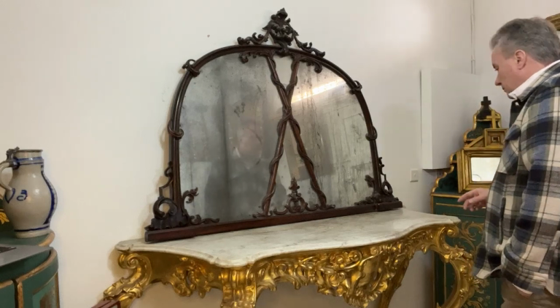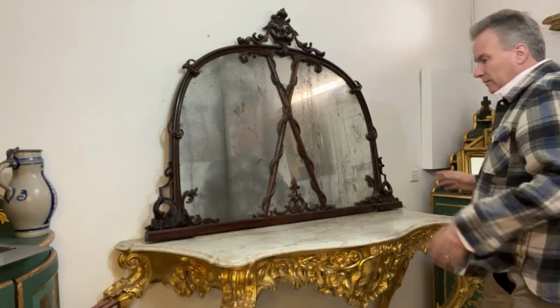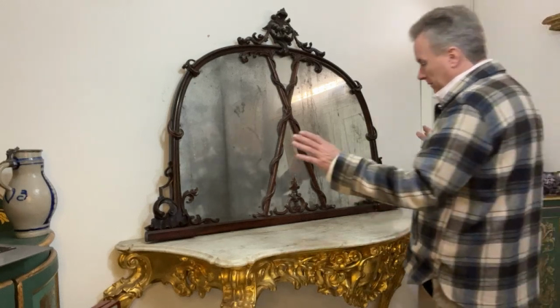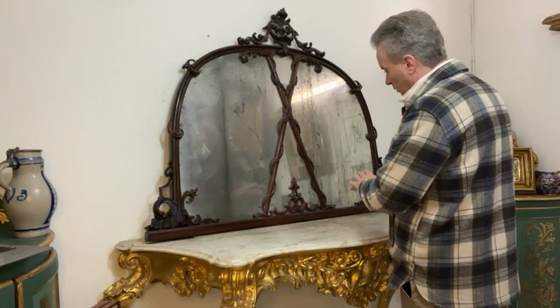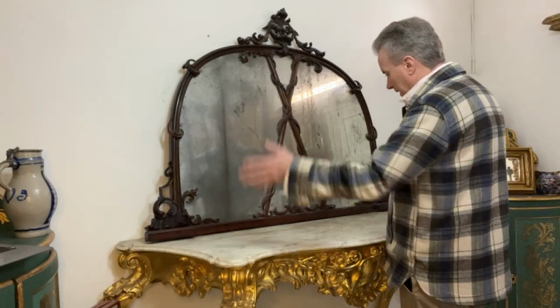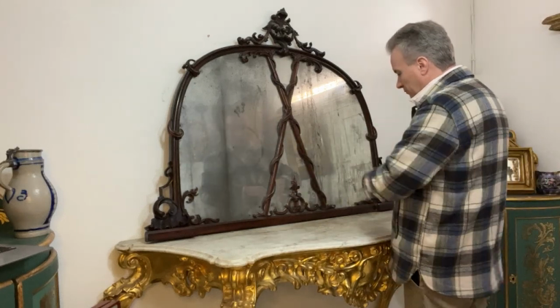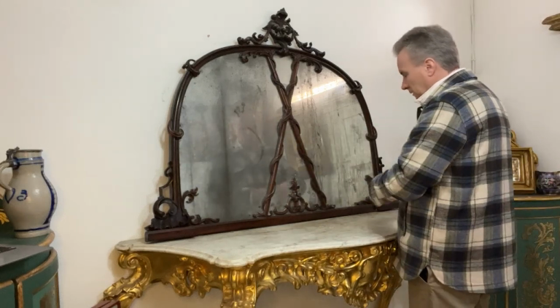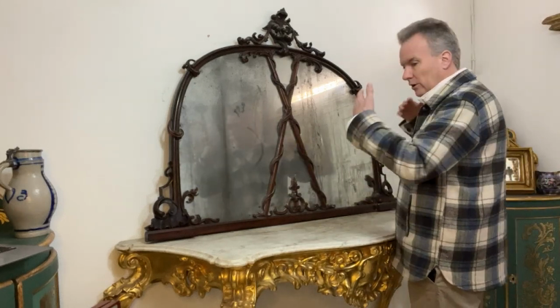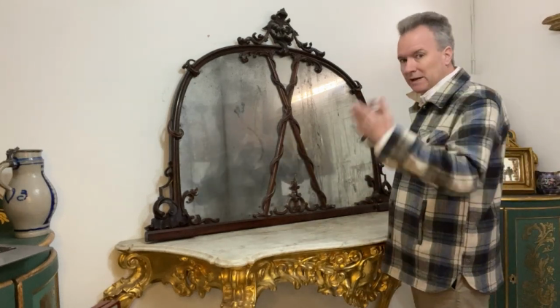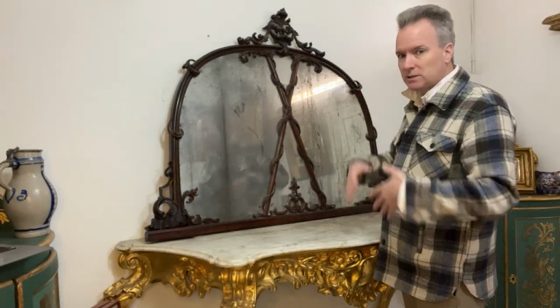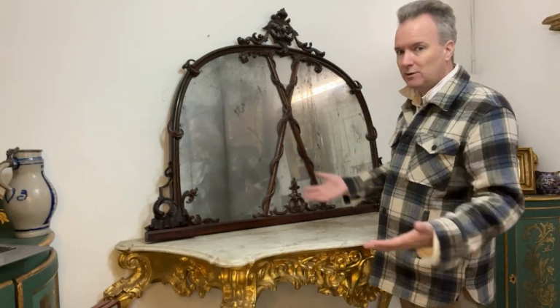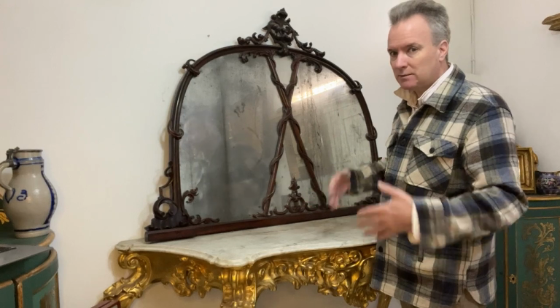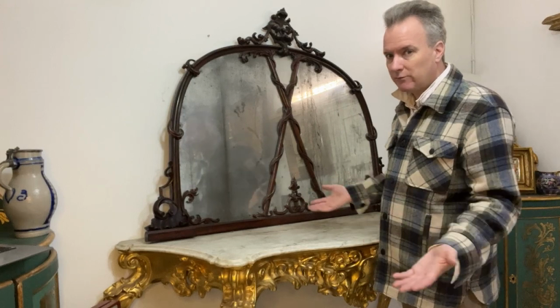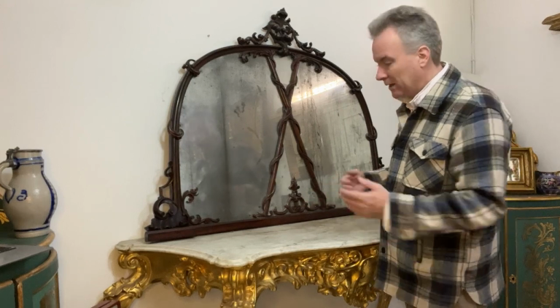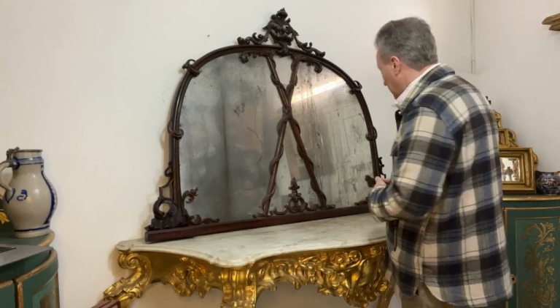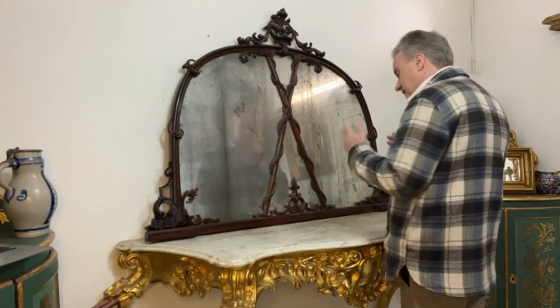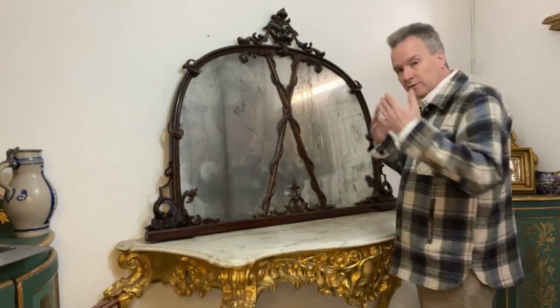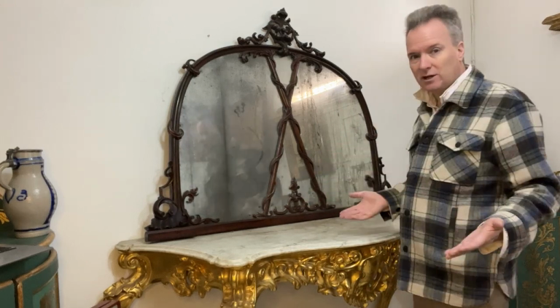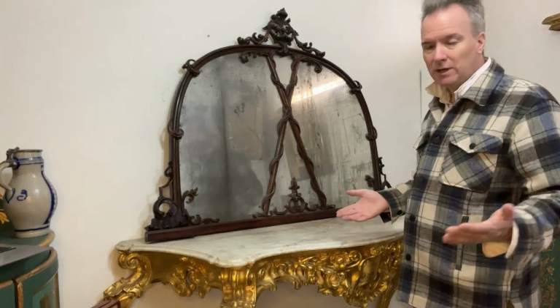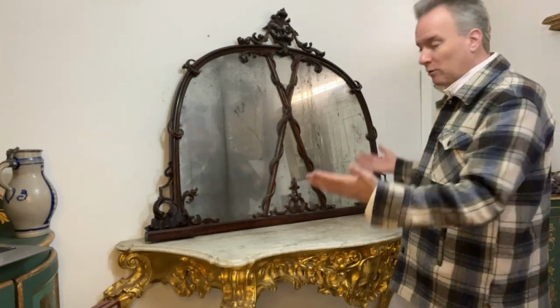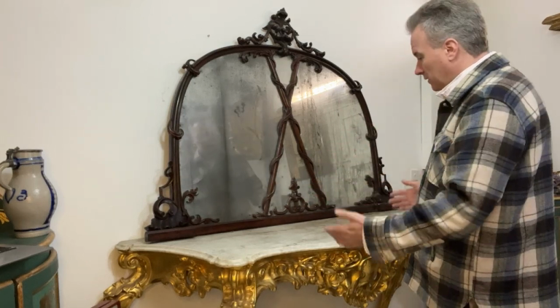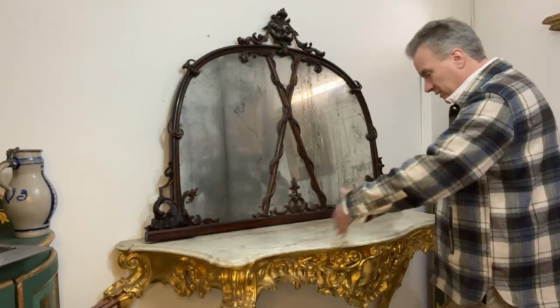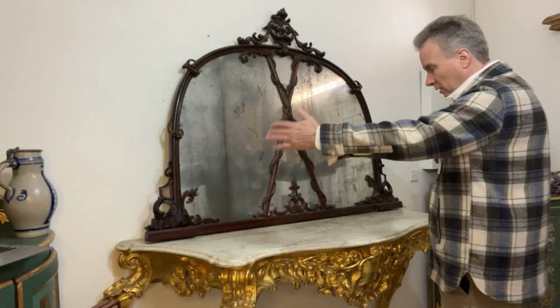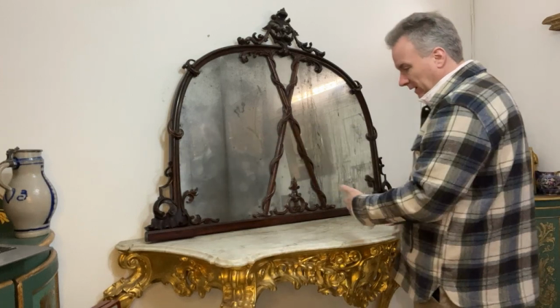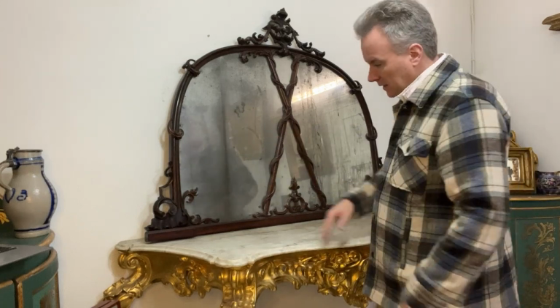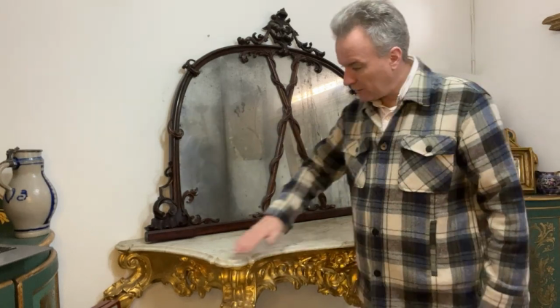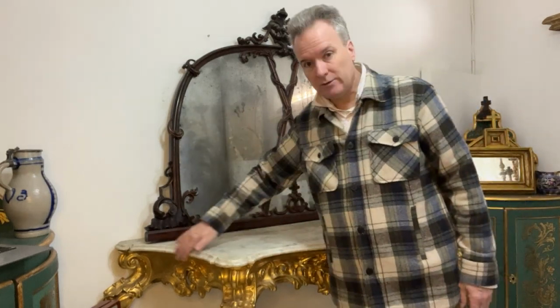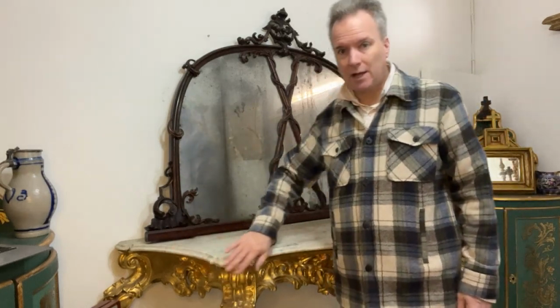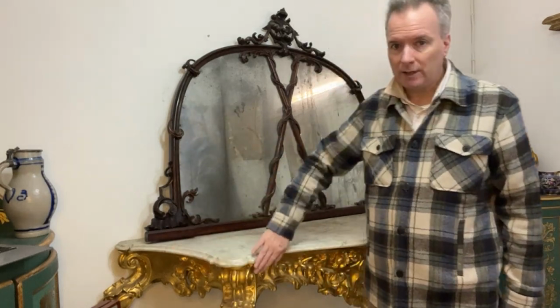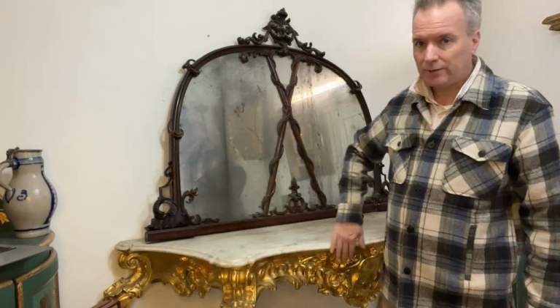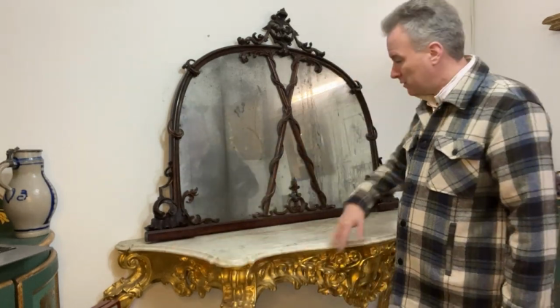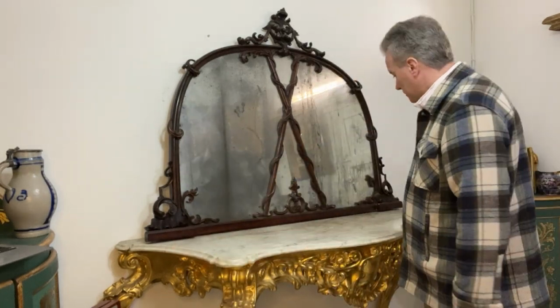So it's a formulaic overmantle. It would have gone on a mantelpiece, a chimney piece over a fireplace. Others could have gone on a sideboard or a buffet — you can imagine it on a mahogany buffet. It's got nothing to do with this table I'm displaying it on.